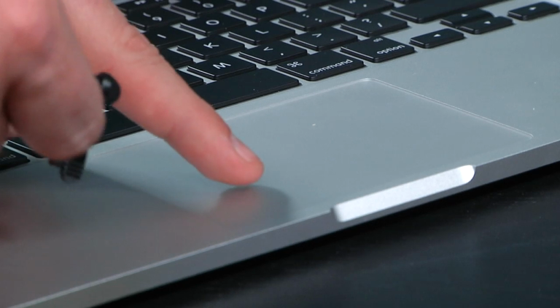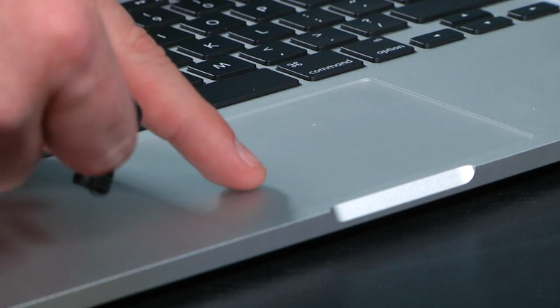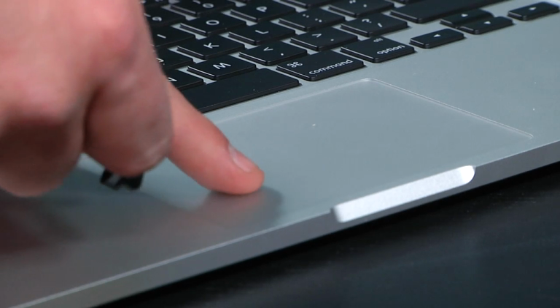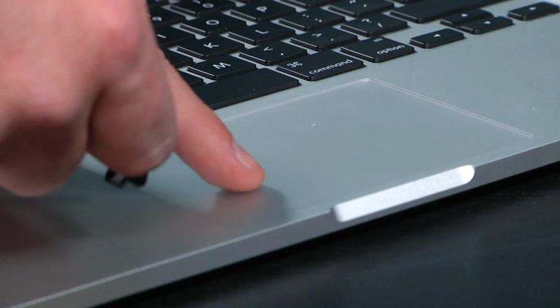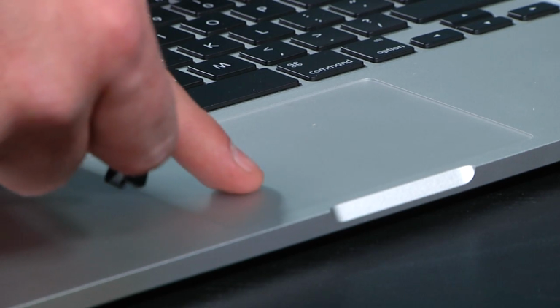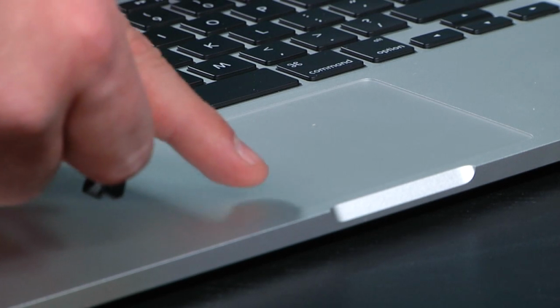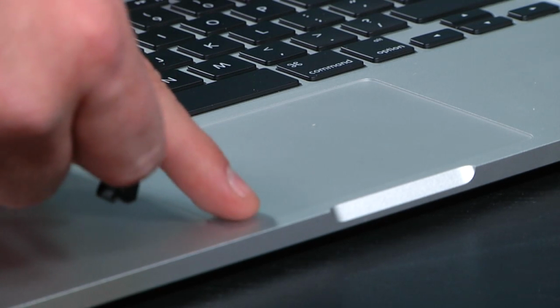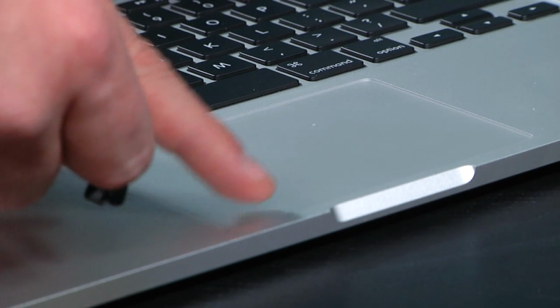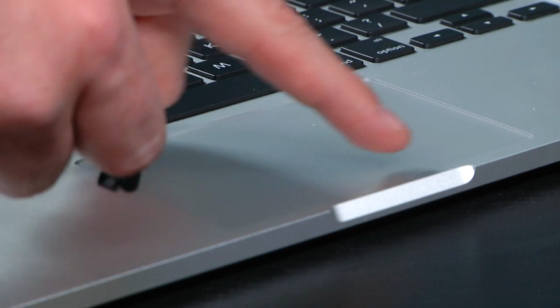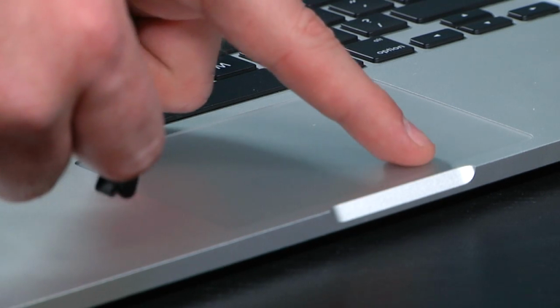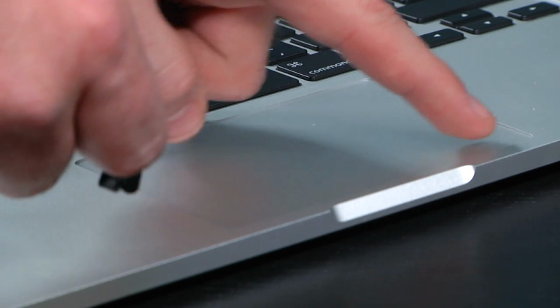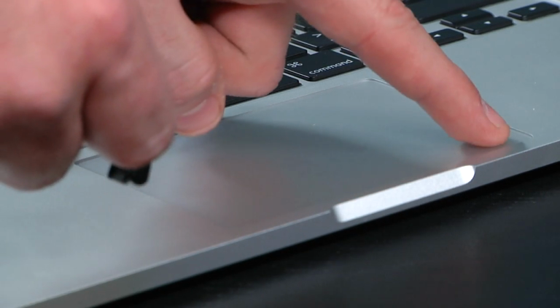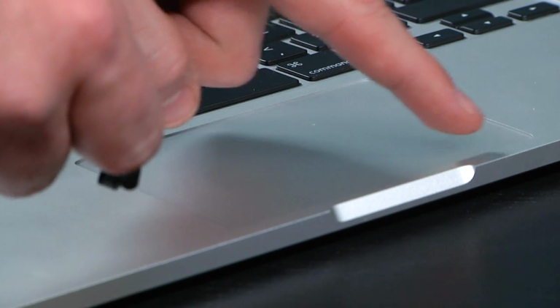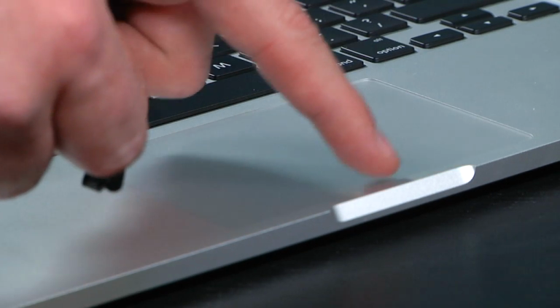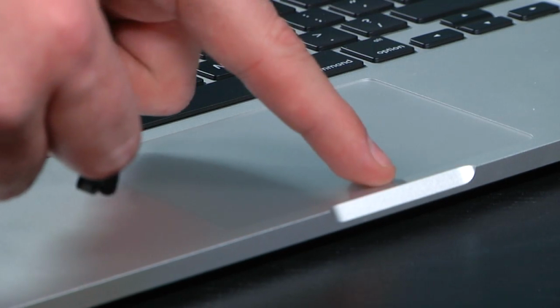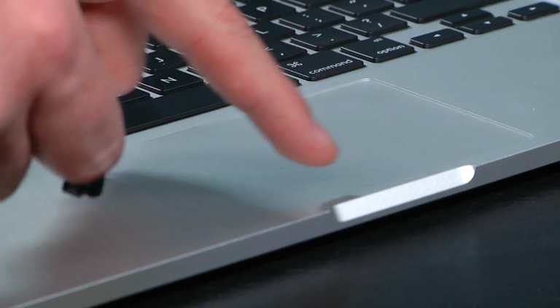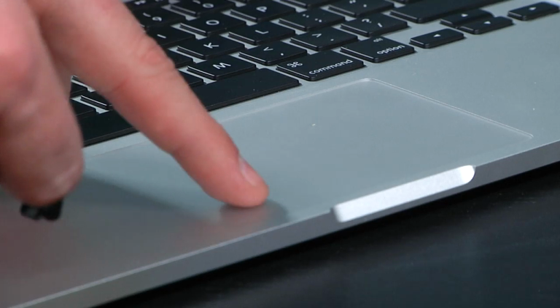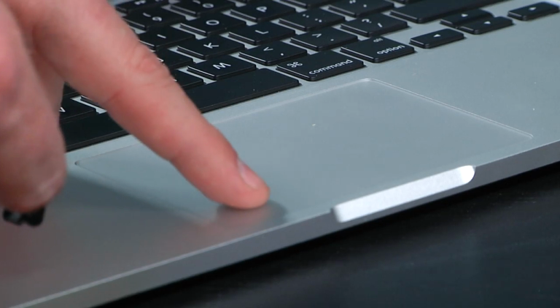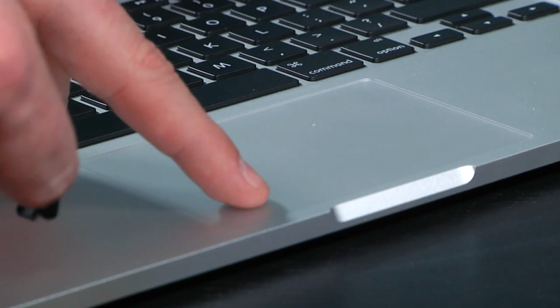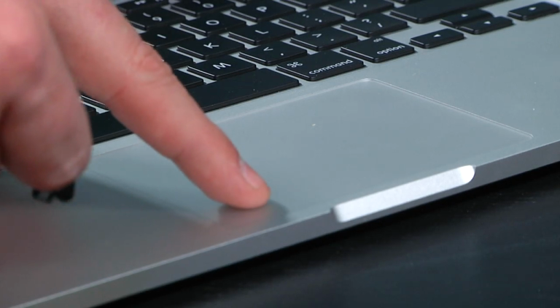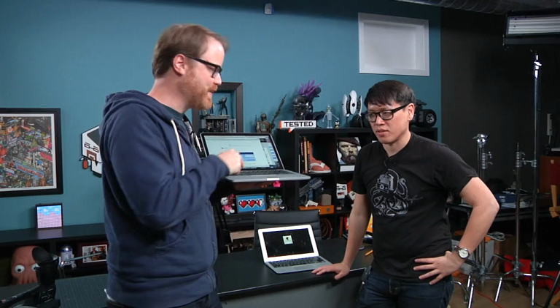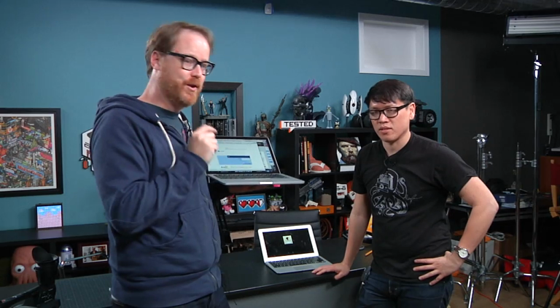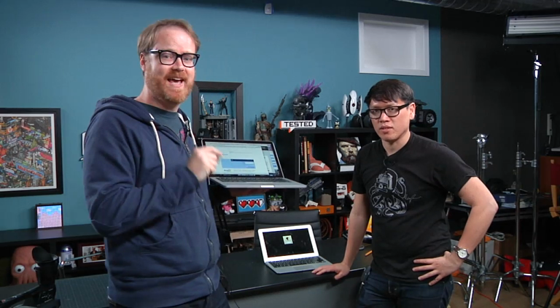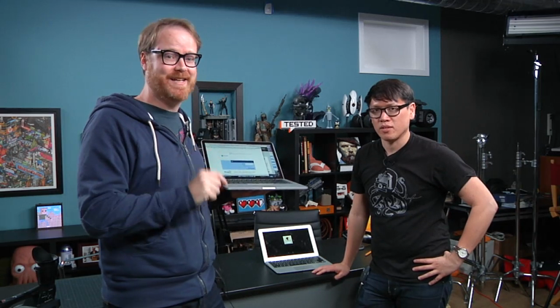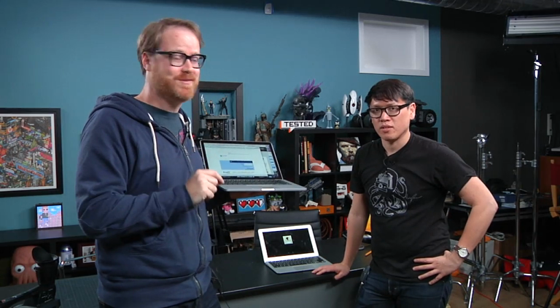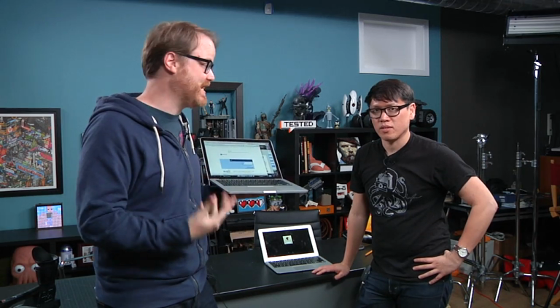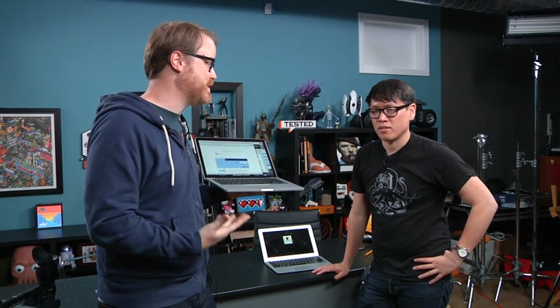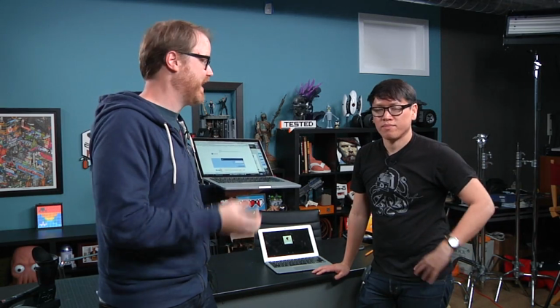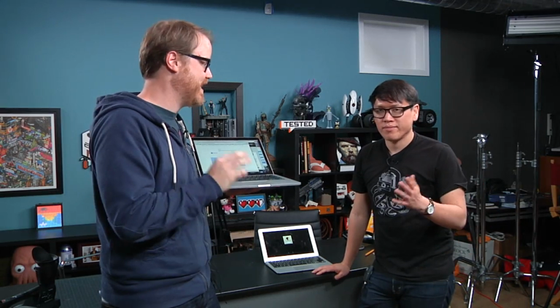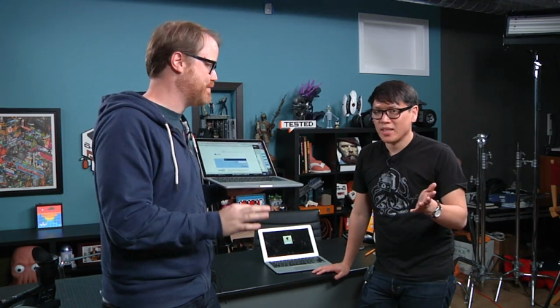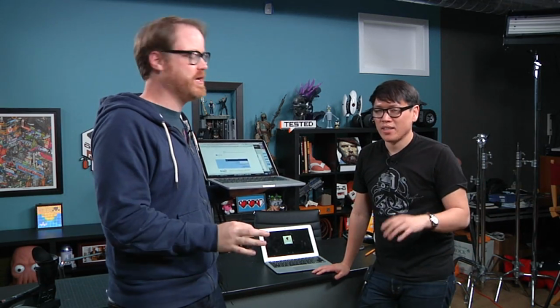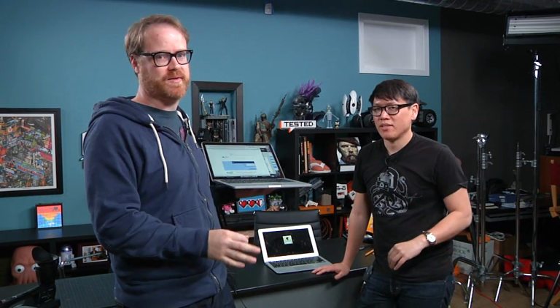It's absolutely amazing. It's very convincing. I can't say this enough — we just spent five minutes pressing the trackpad and looking at it really closely to see if it was moving. And it is absolutely not moving.